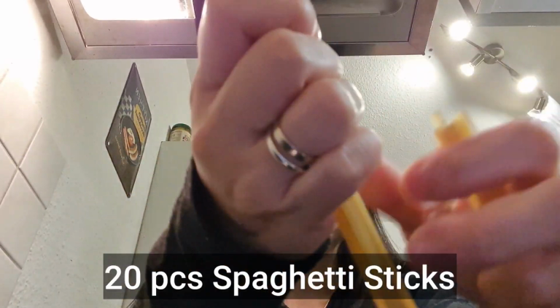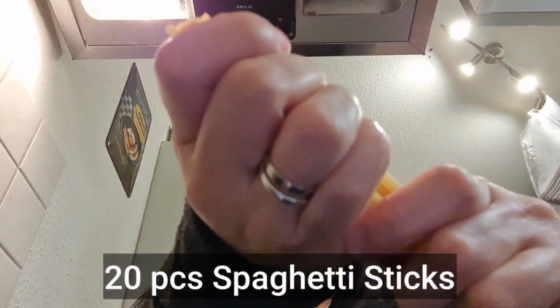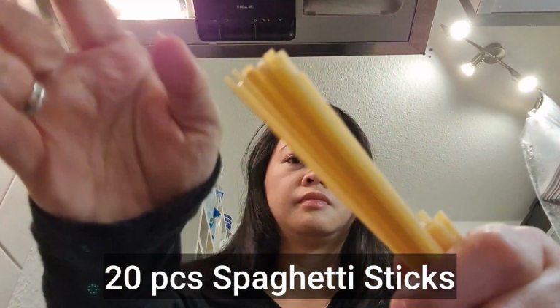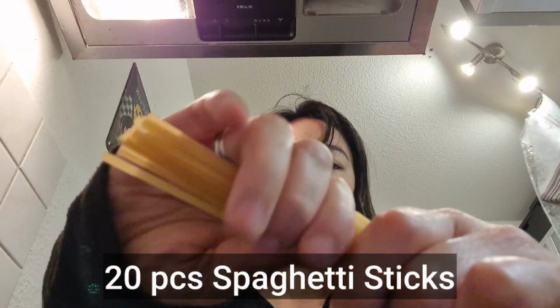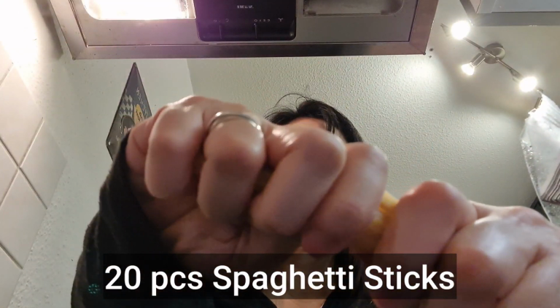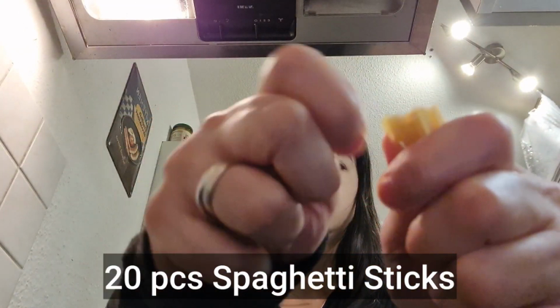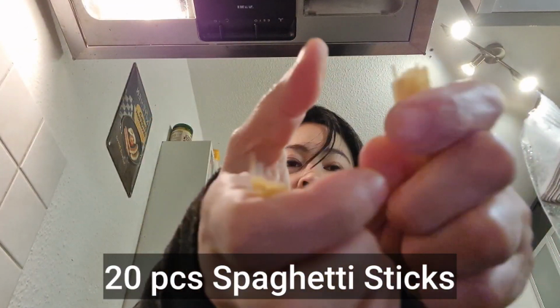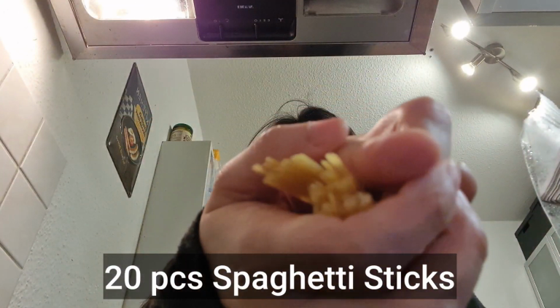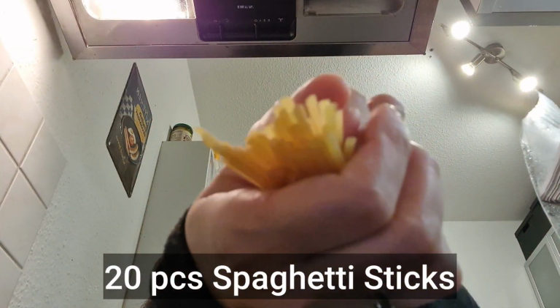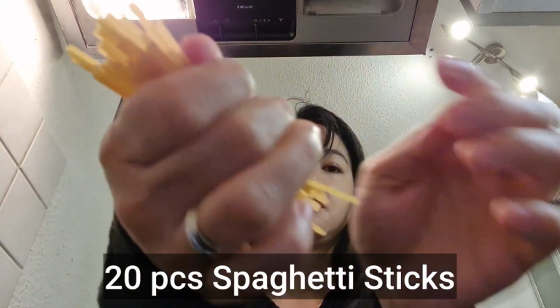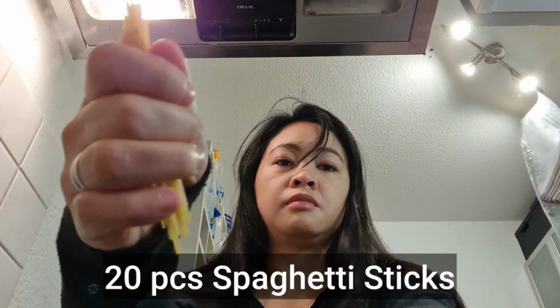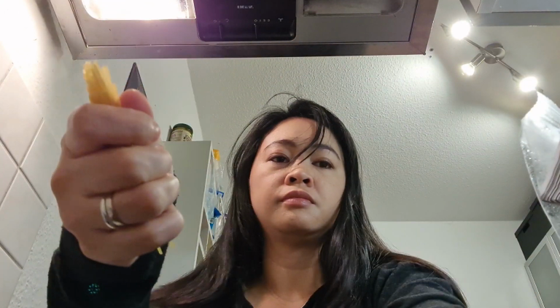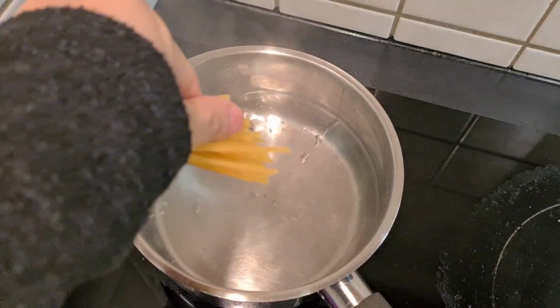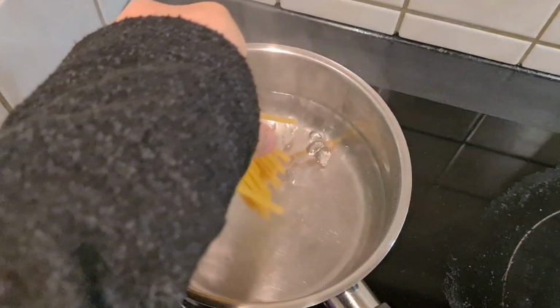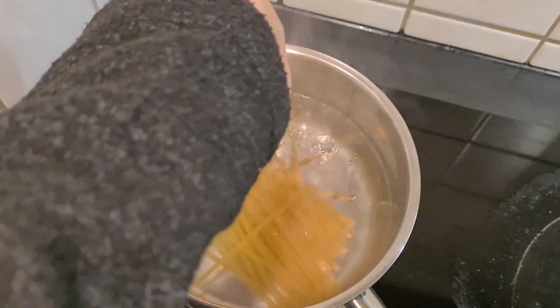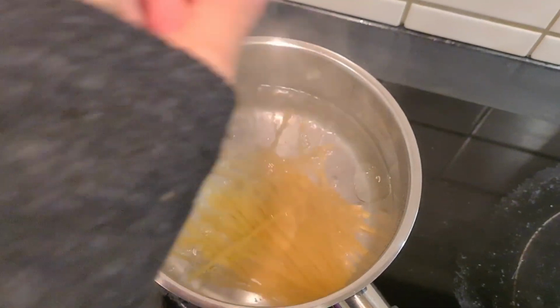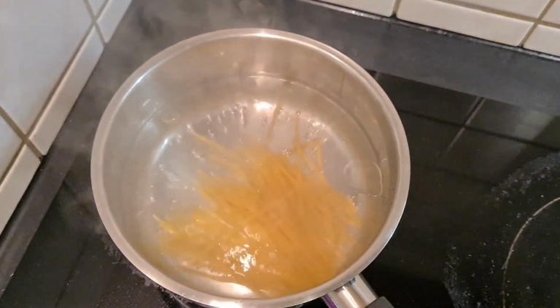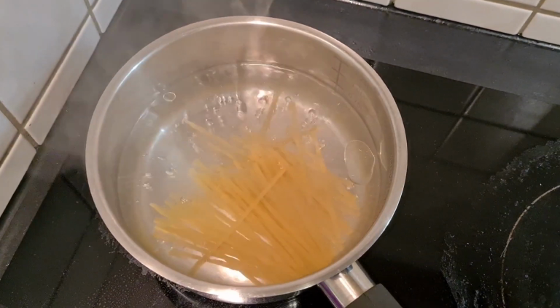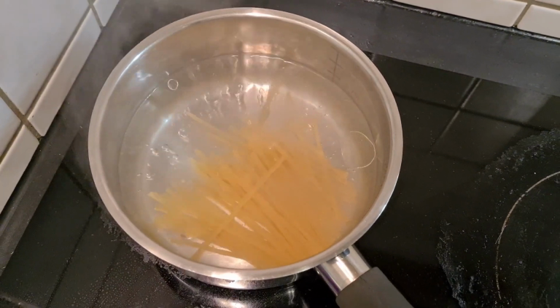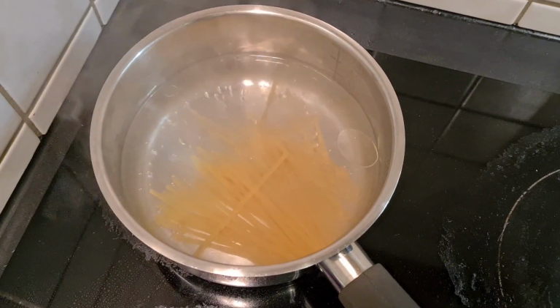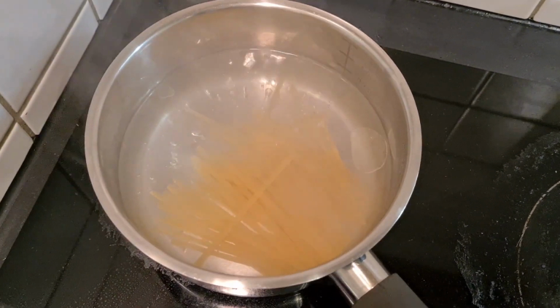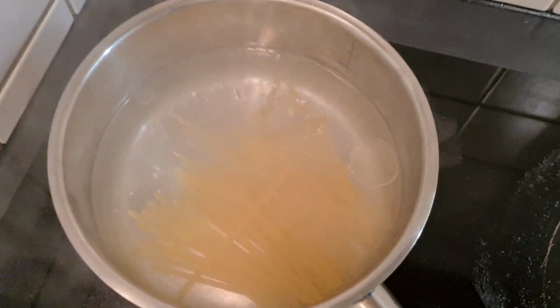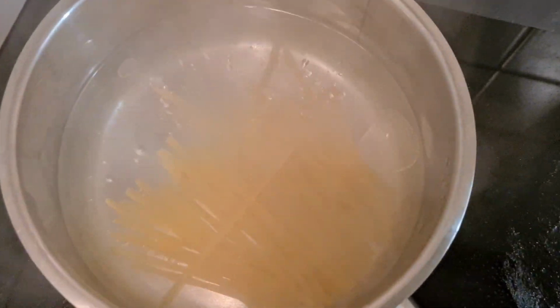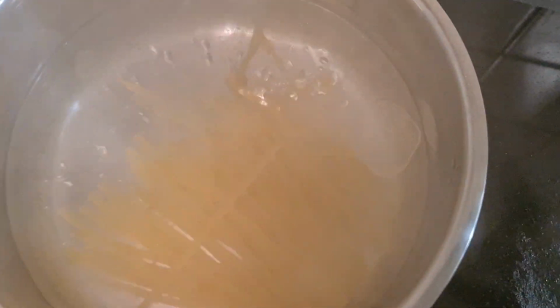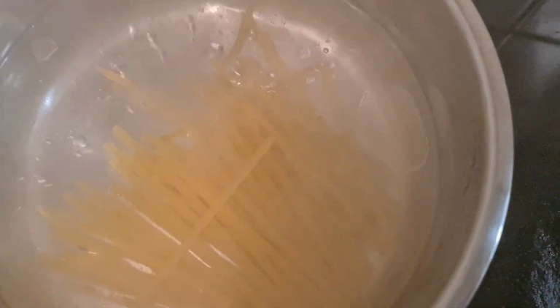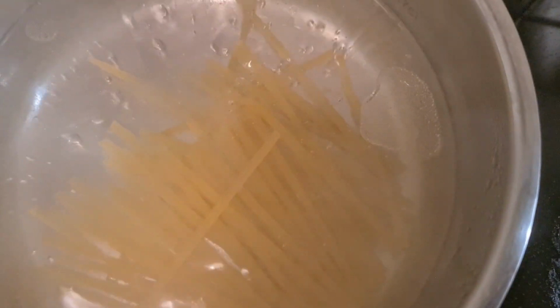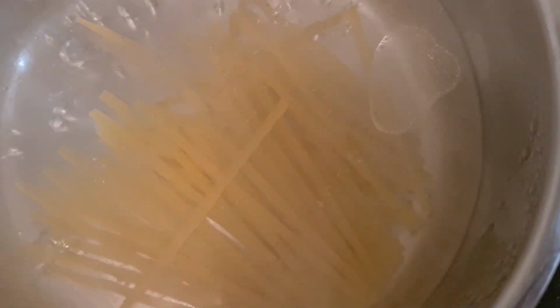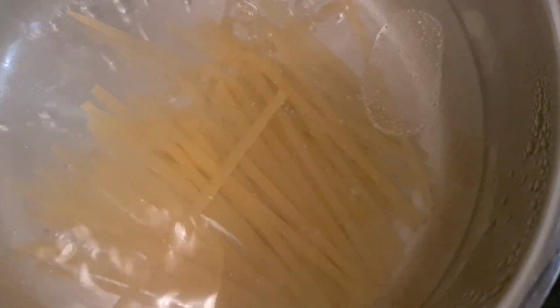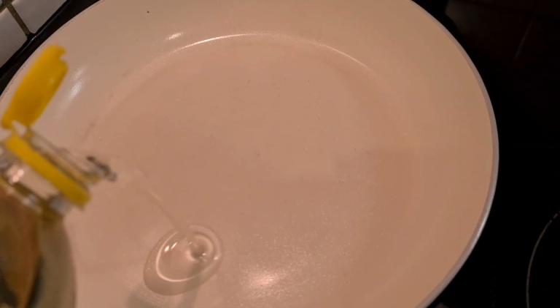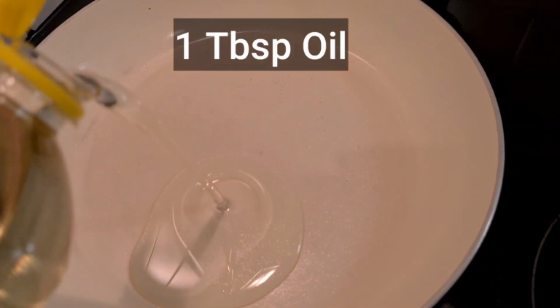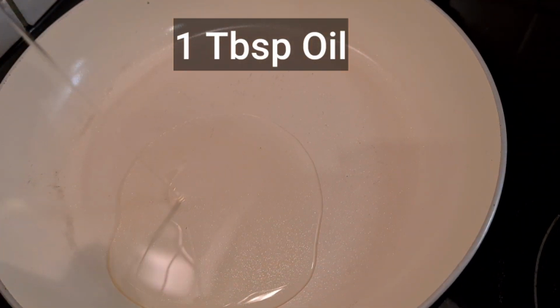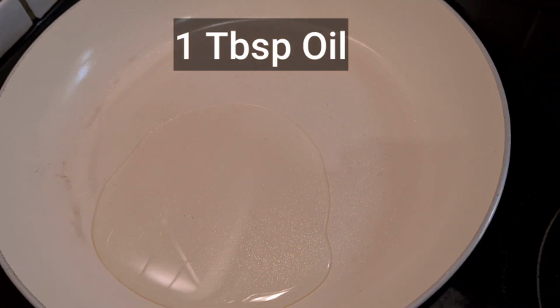First, cook around 20 sticks of spaghetti noodles in prepared boiling water. While the spaghetti noodles are cooking, heat up a pan with a little bit of oil.